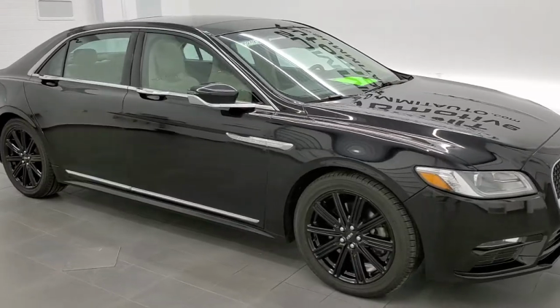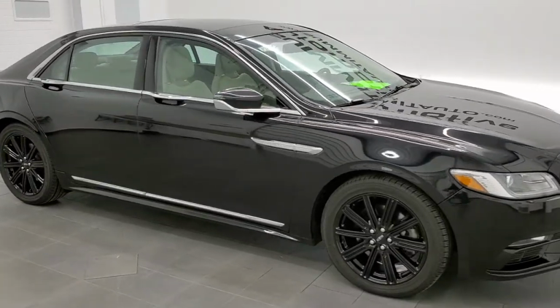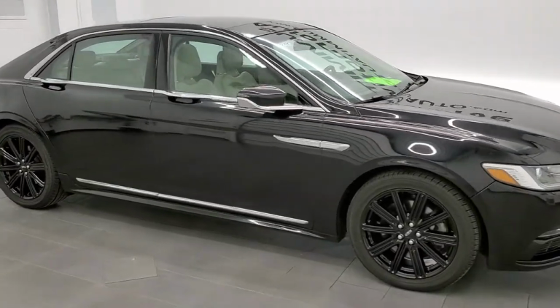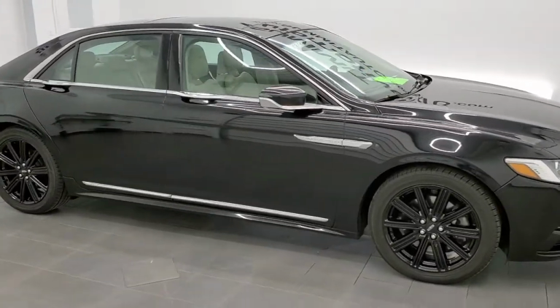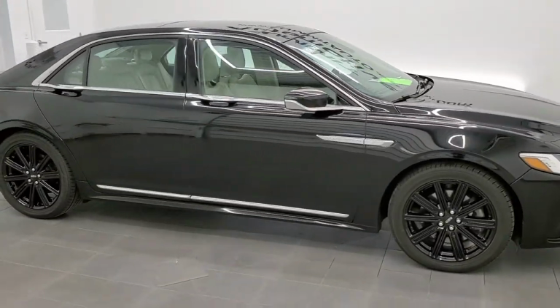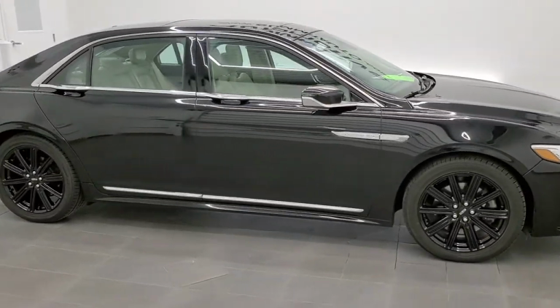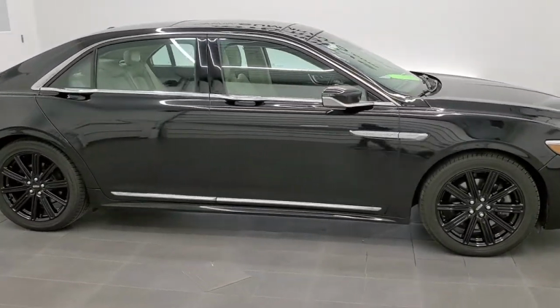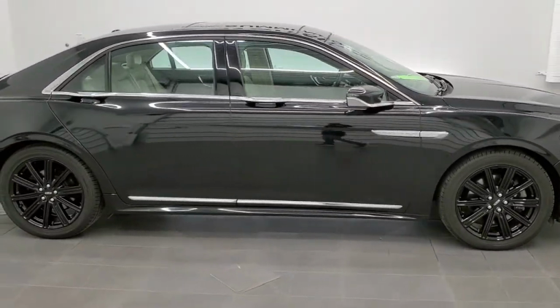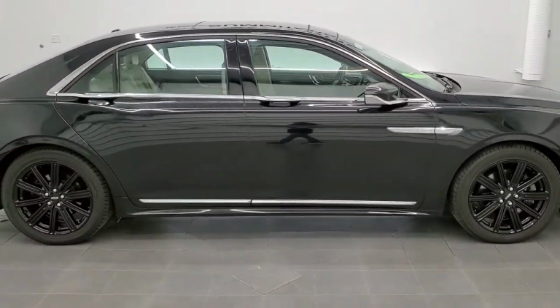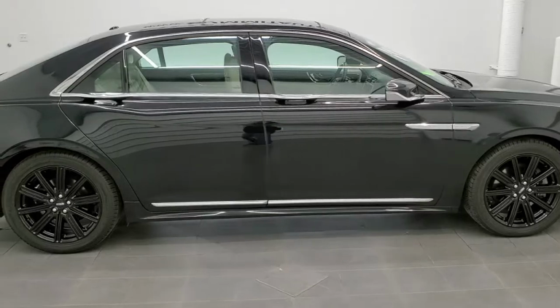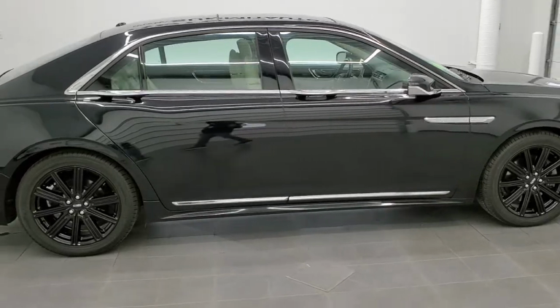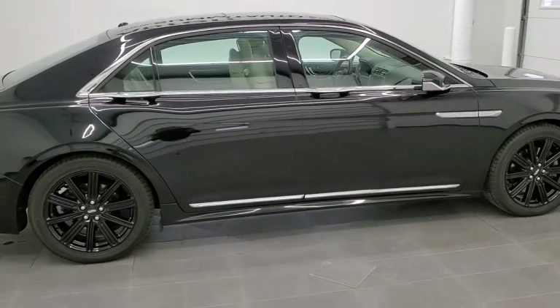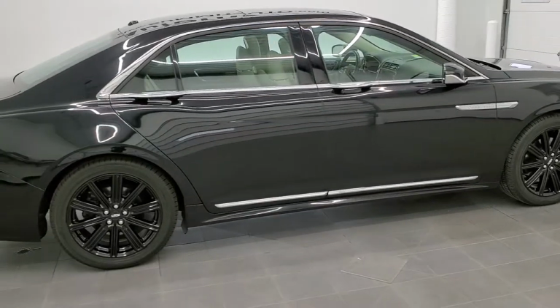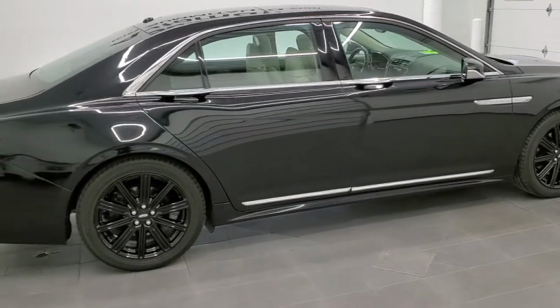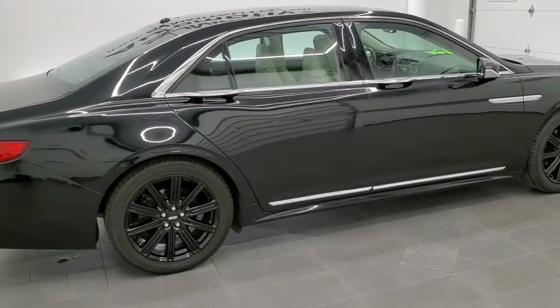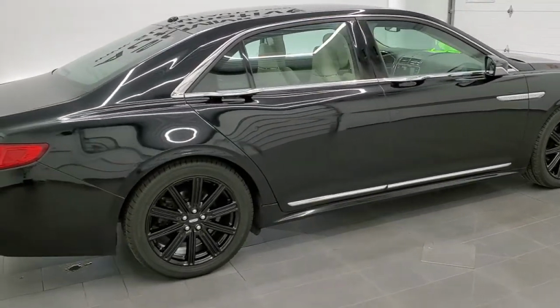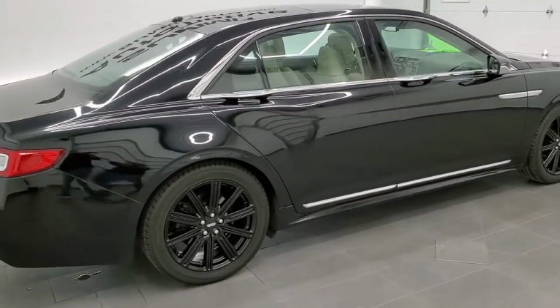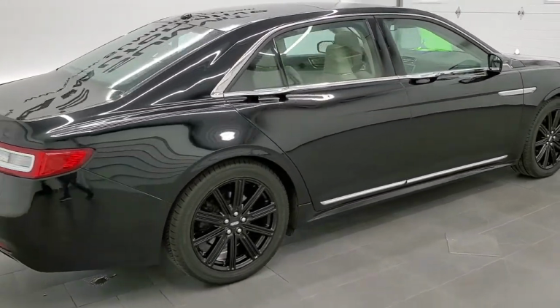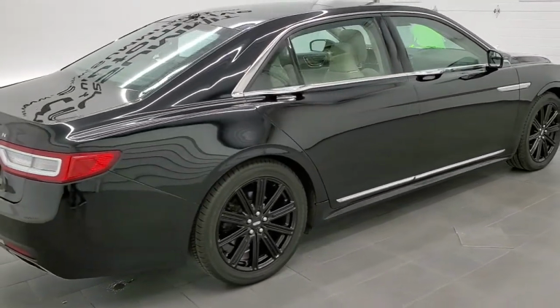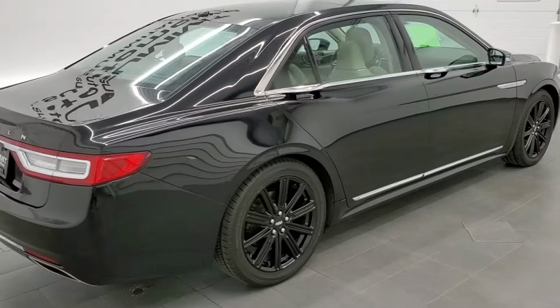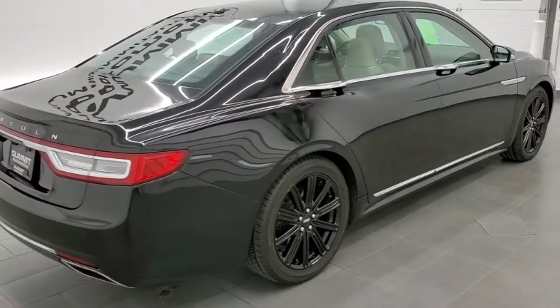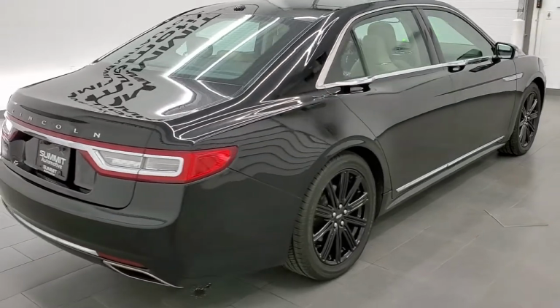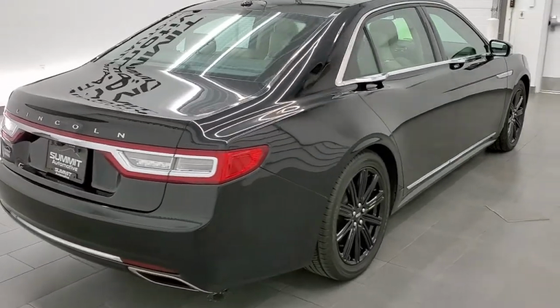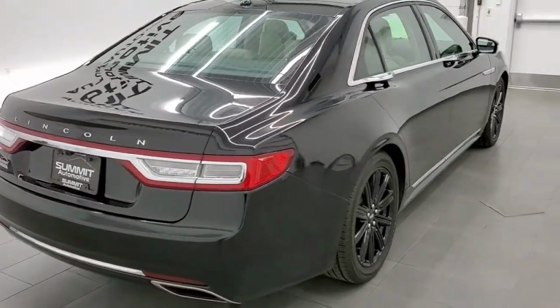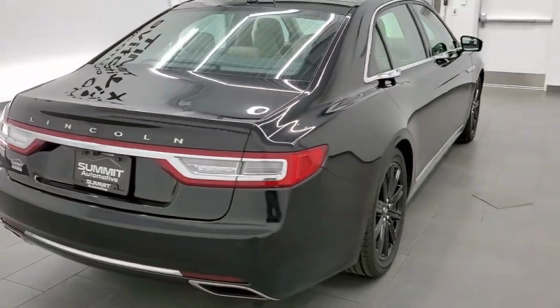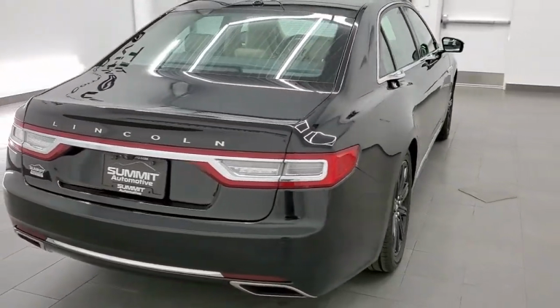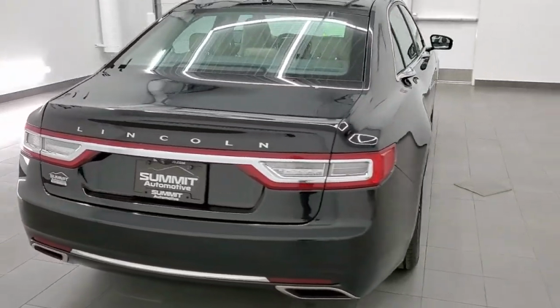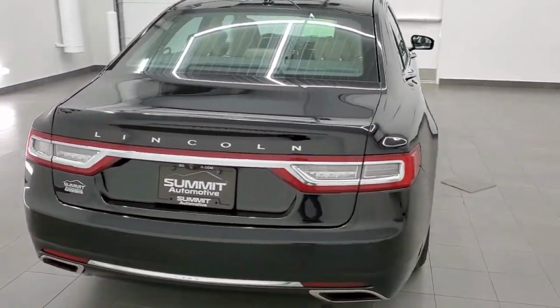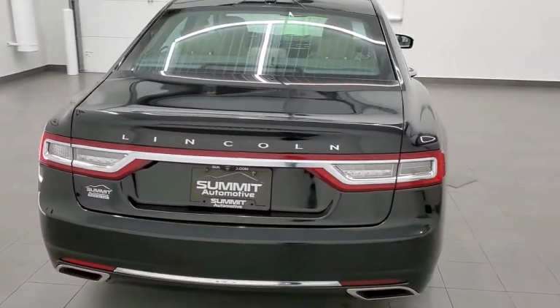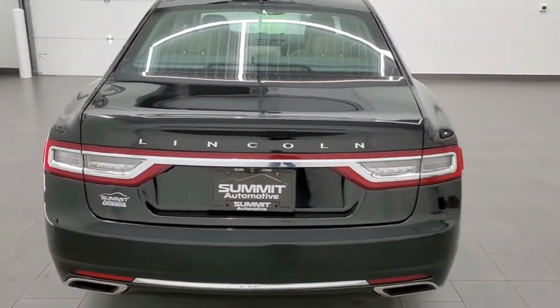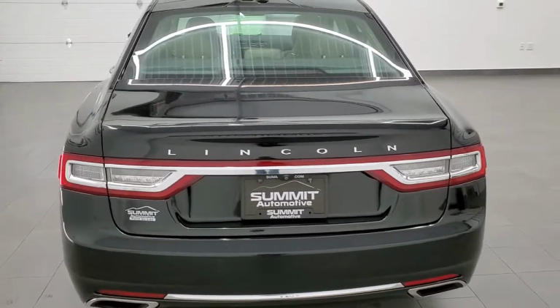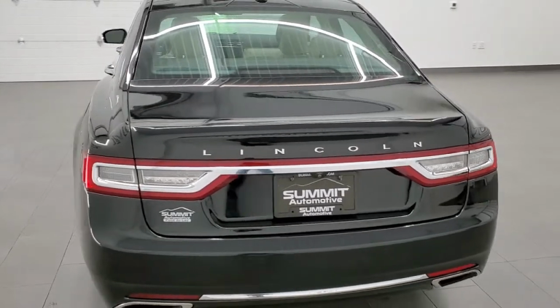This 2017 Lincoln Continental Reserve All-Wheel Drive is stock number 10859C. We are here at Summit Automotive in Fond du Lac, Wisconsin, your new and used car headquarters. Today we are checking out this 2017.